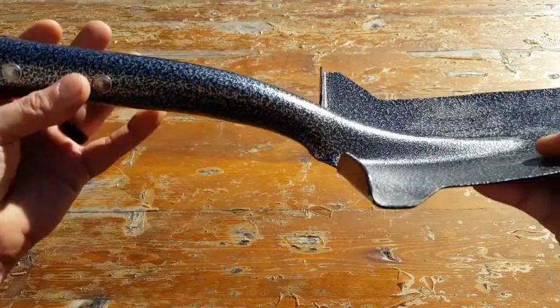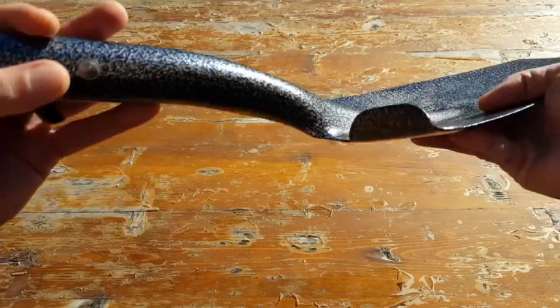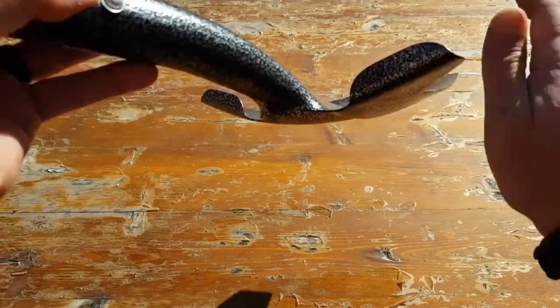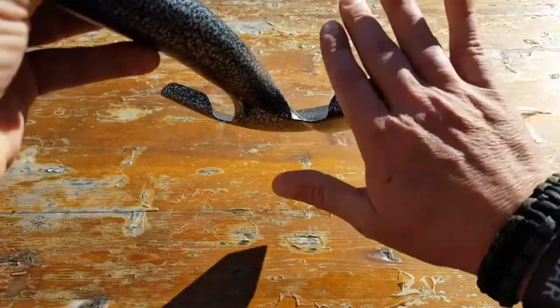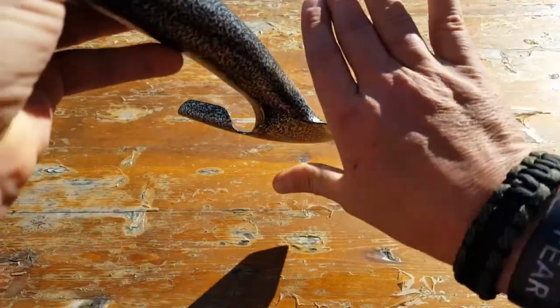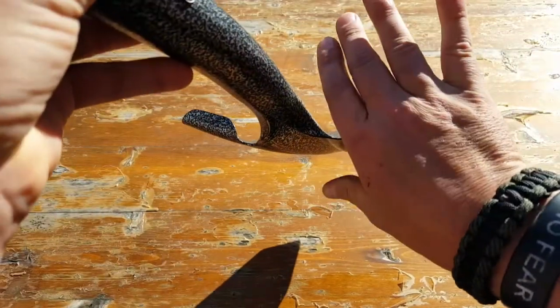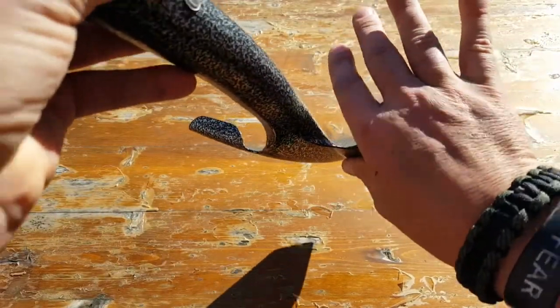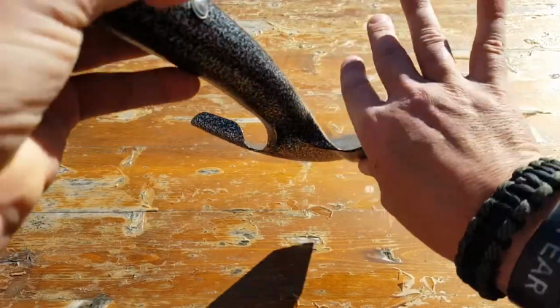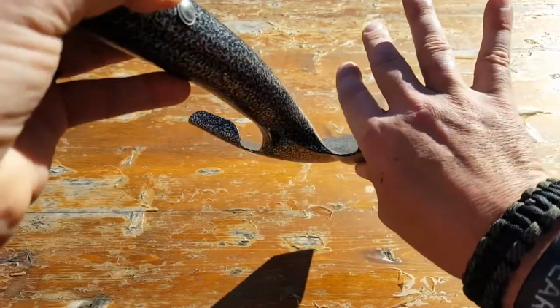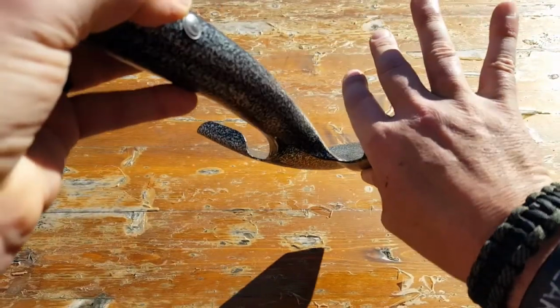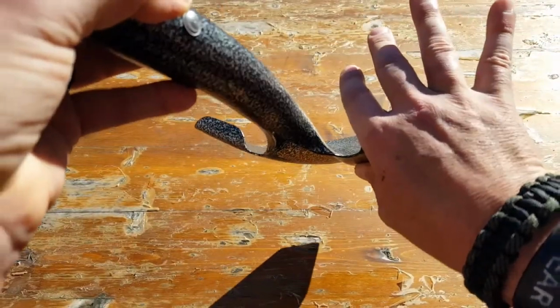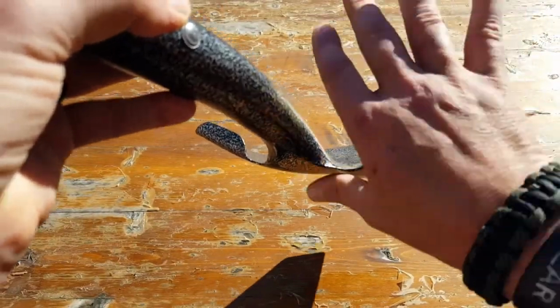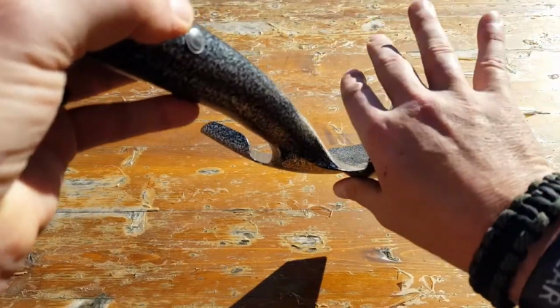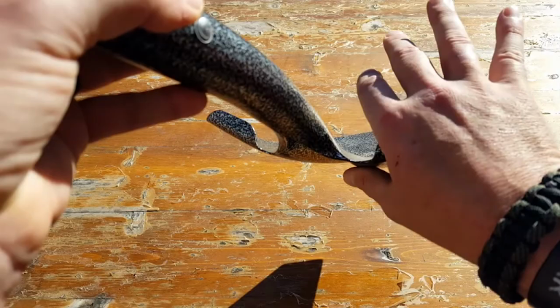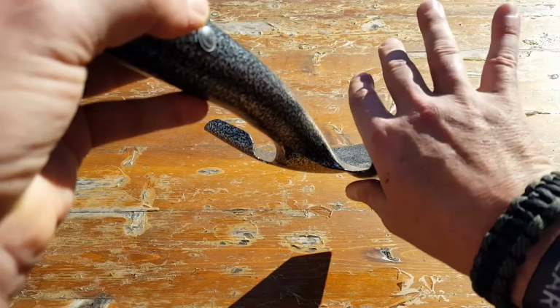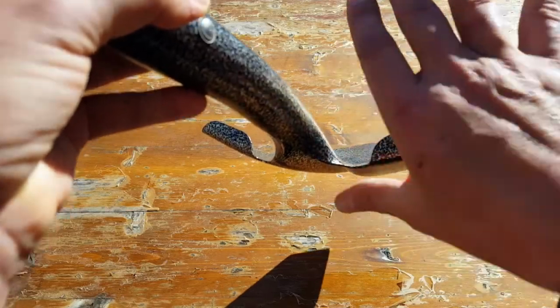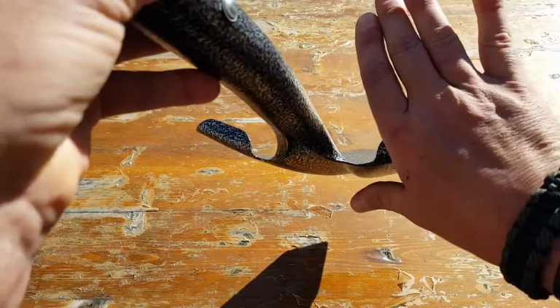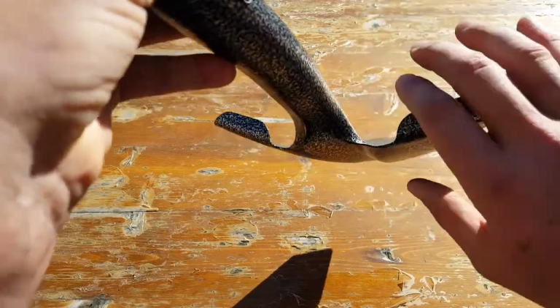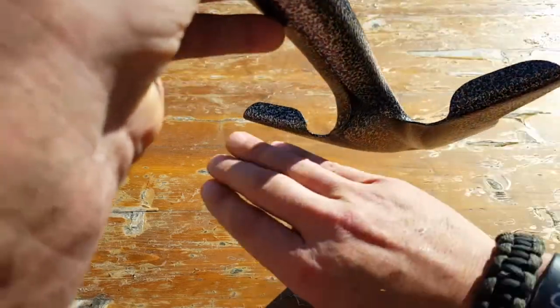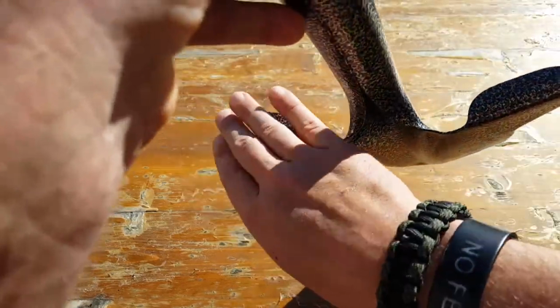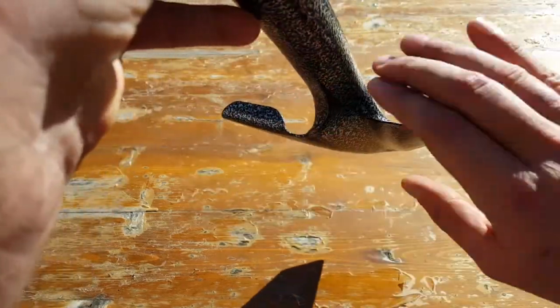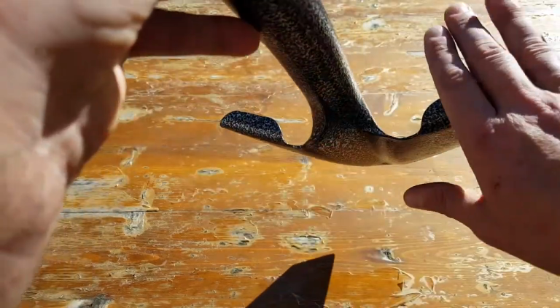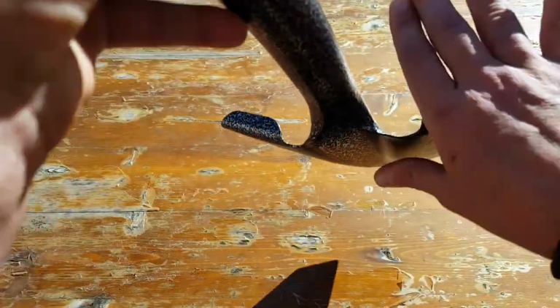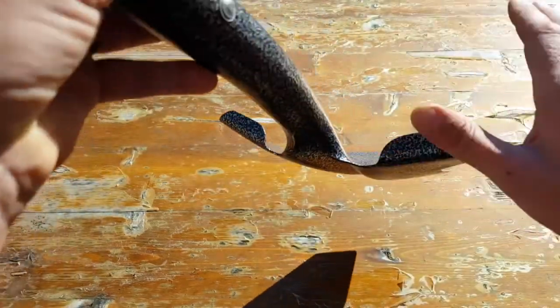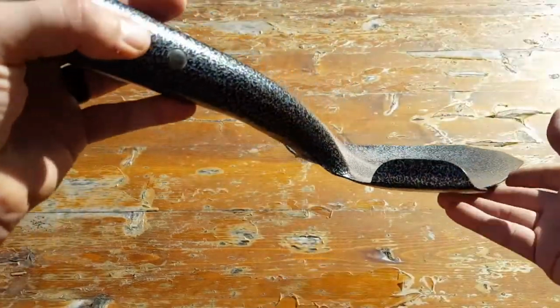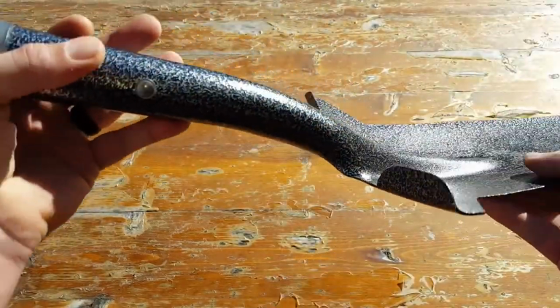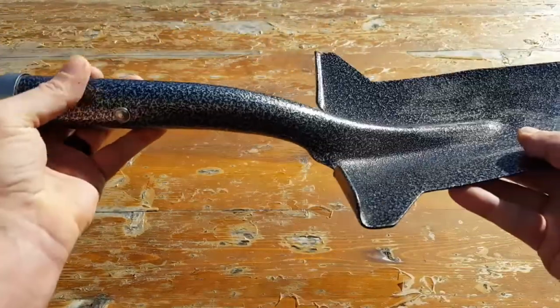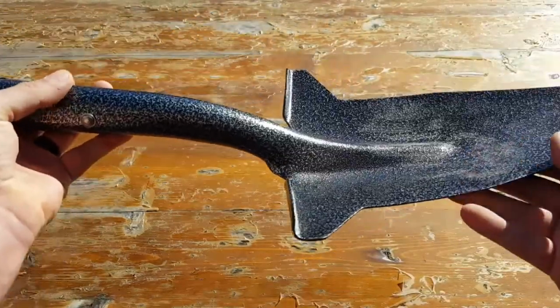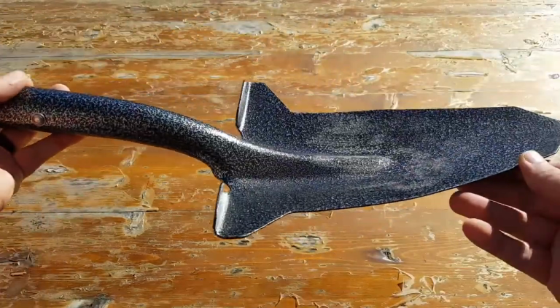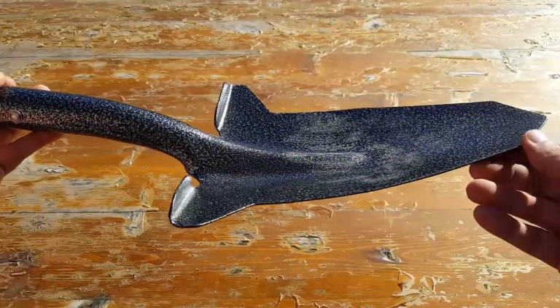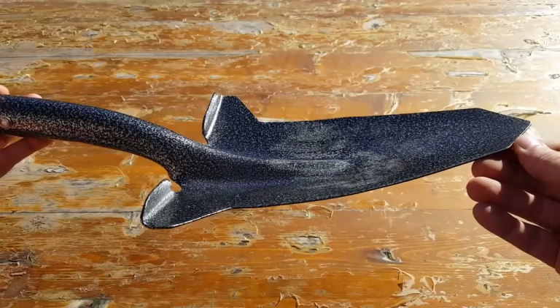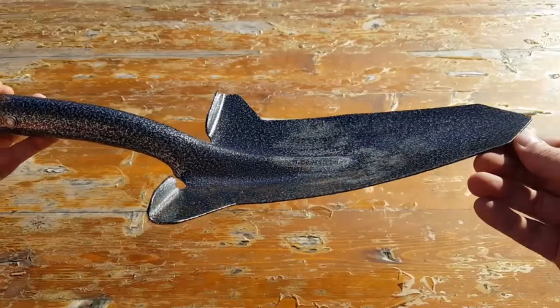It also has a footrest here, so if you're really finding some tough terrain and need that extra leverage, you can go ahead and place your foot on it, and that will assist you to get through what you need to get through.